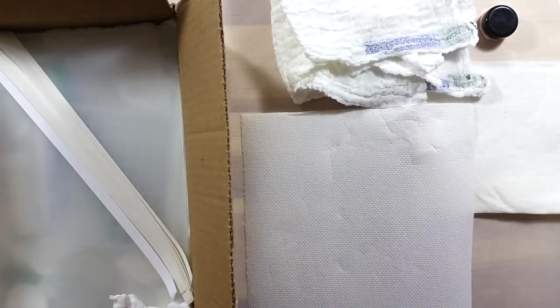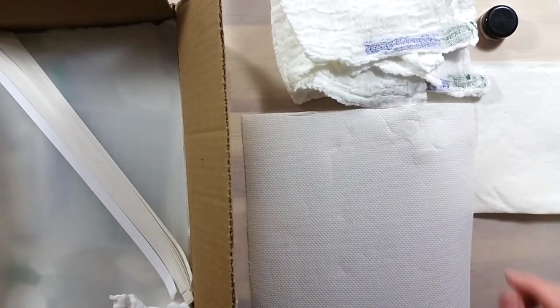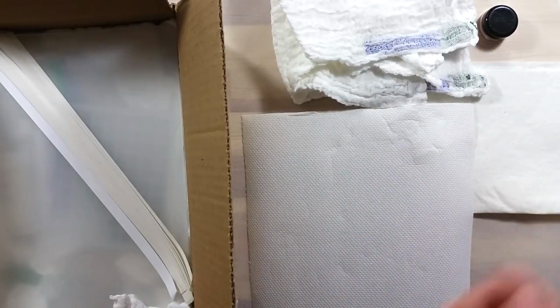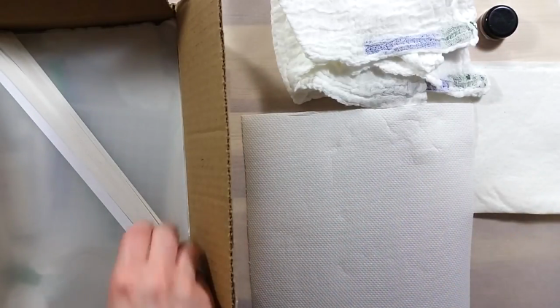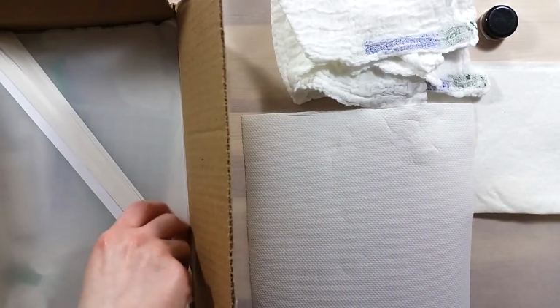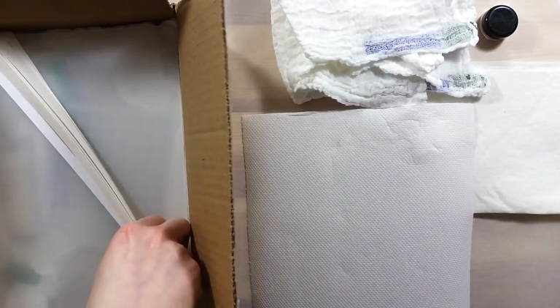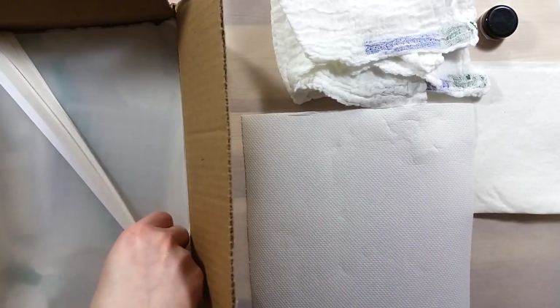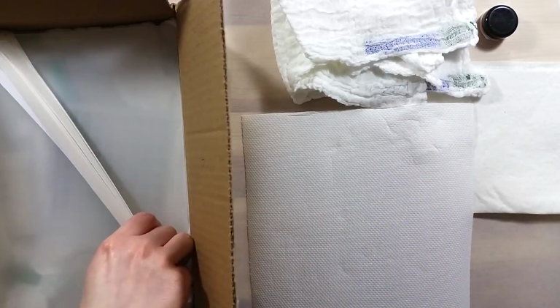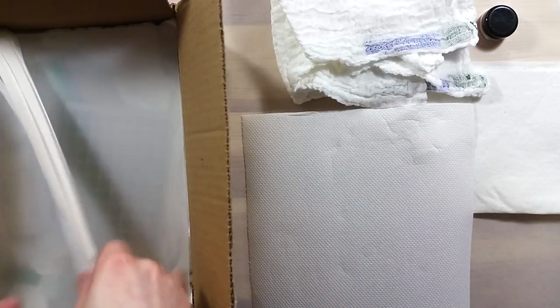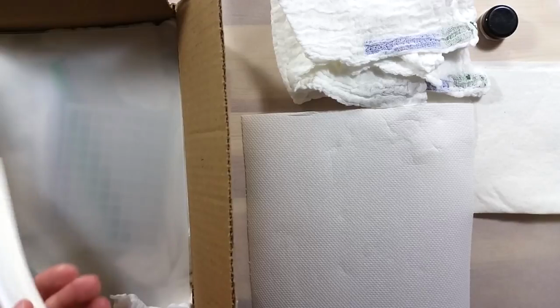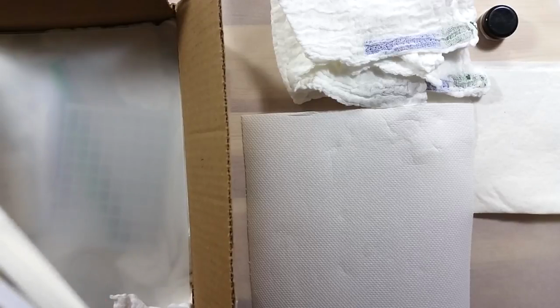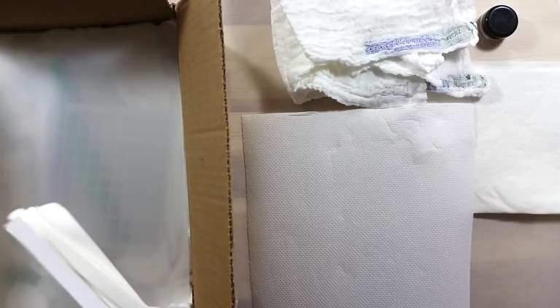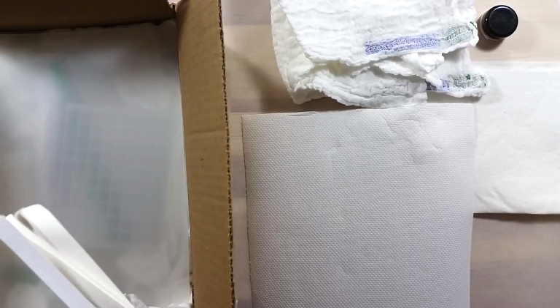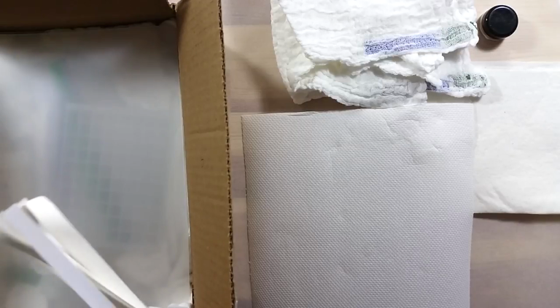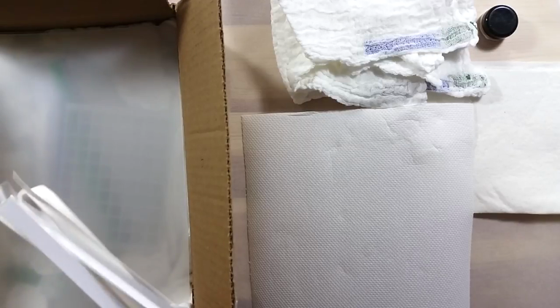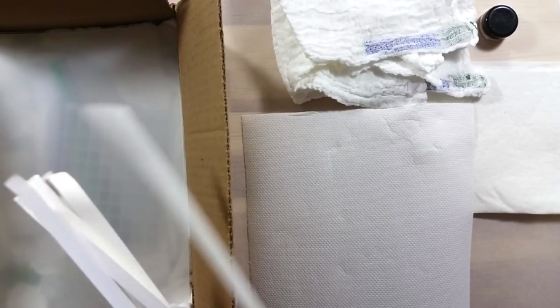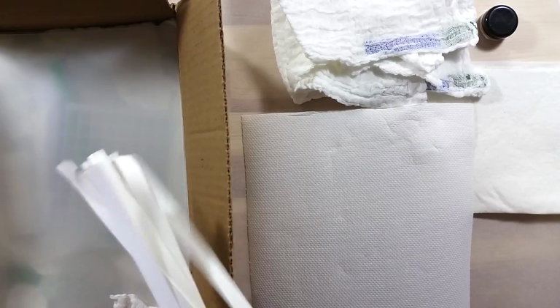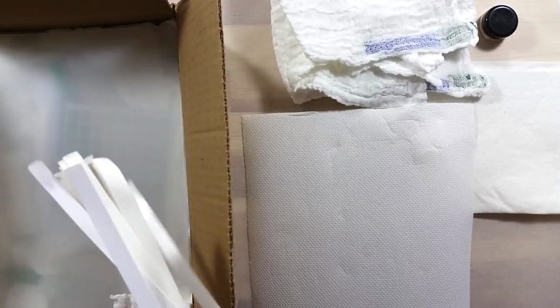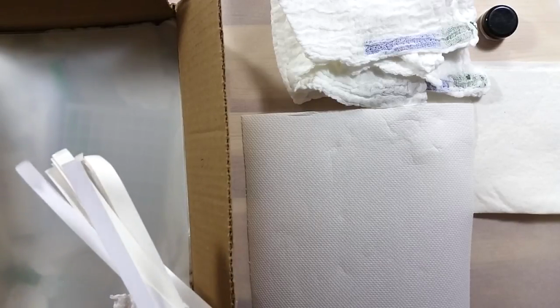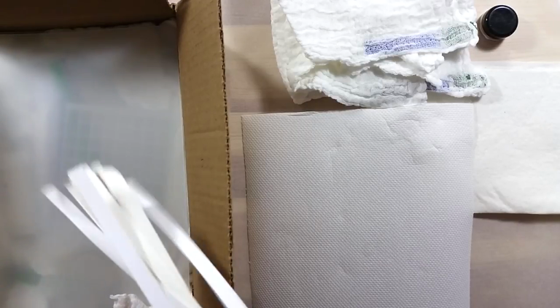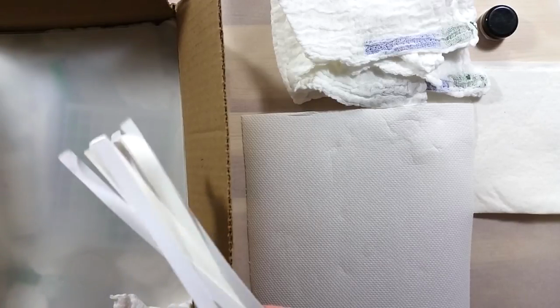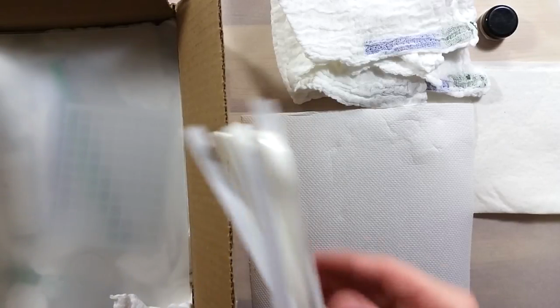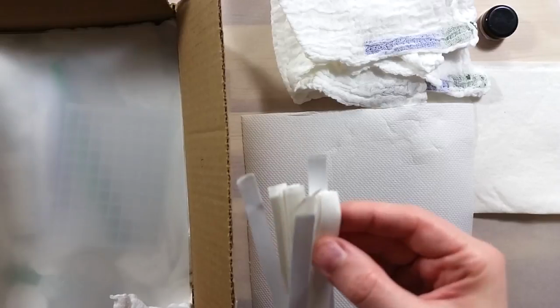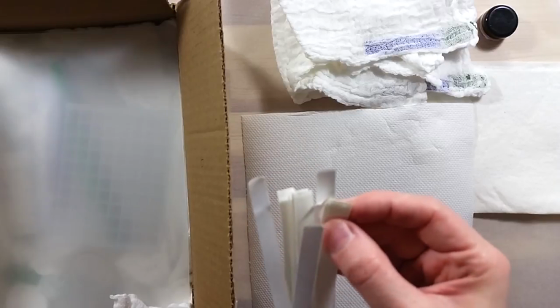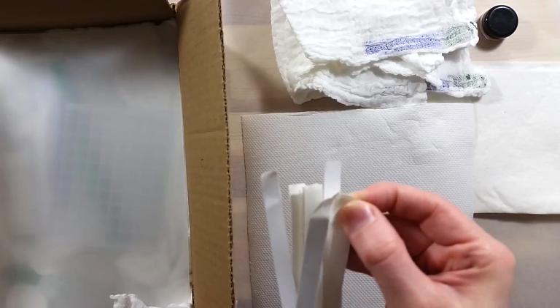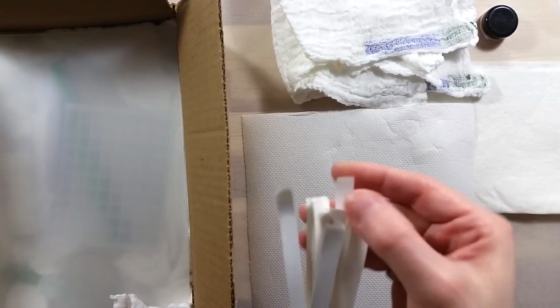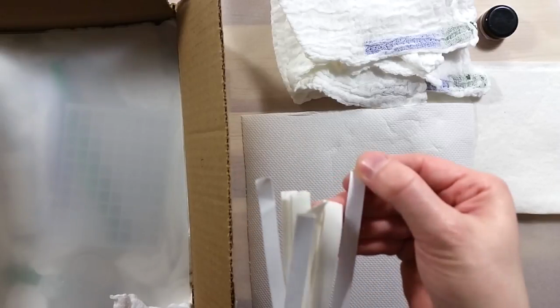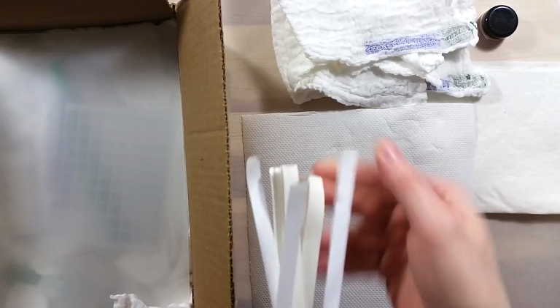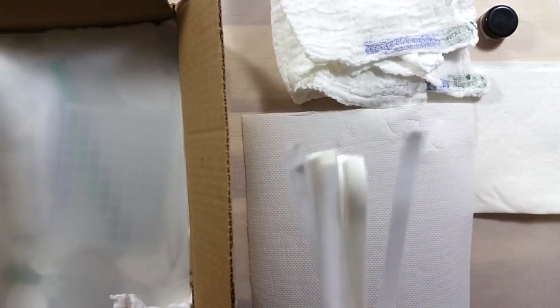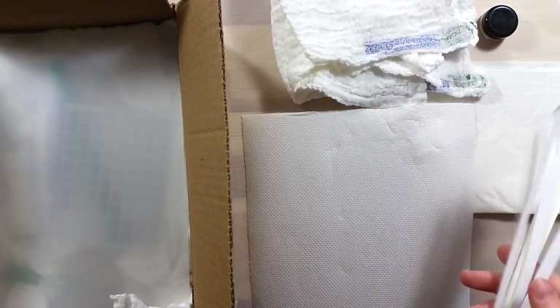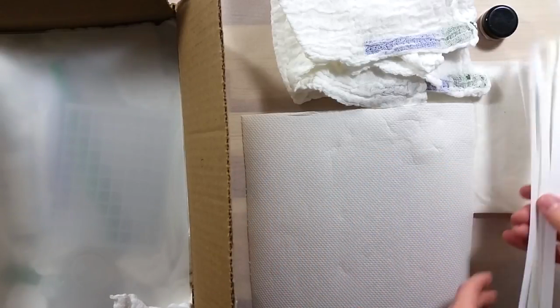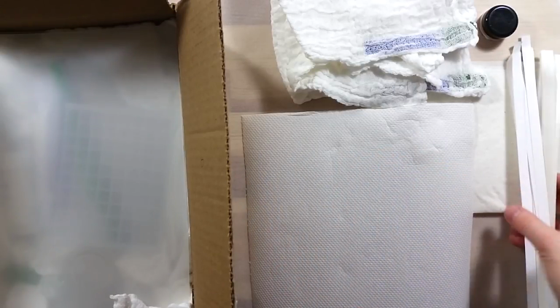Then Paula sent me strips of removable adhesive paper. I often use washi tape for its removable qualities but it's not super easy to write on, so I'm glad for this new labeling option.